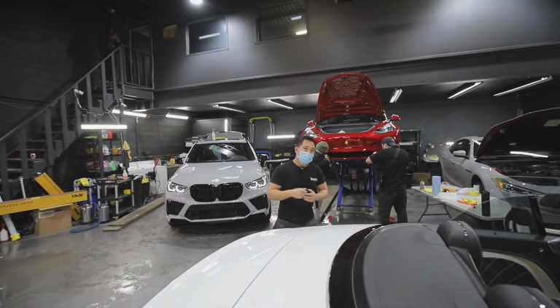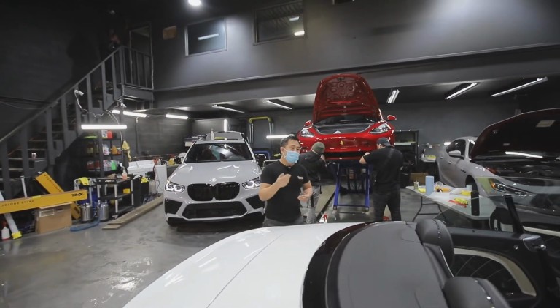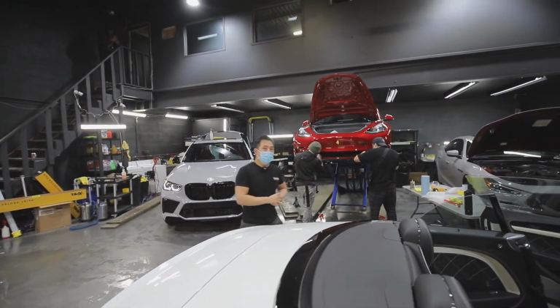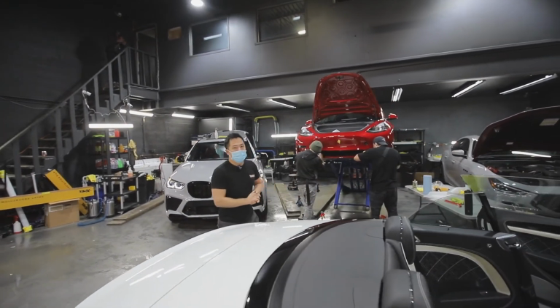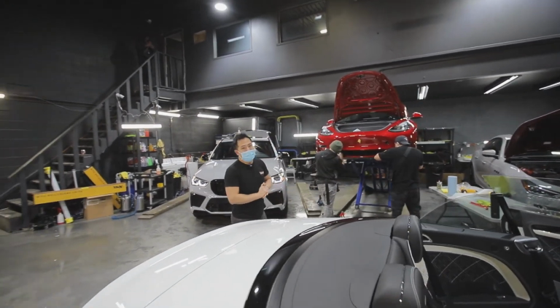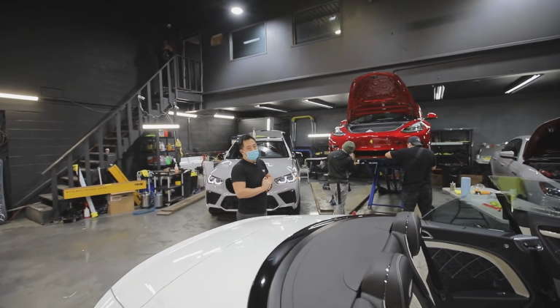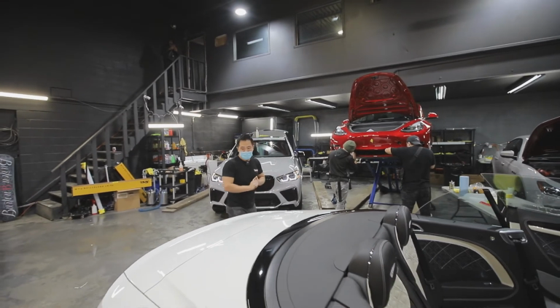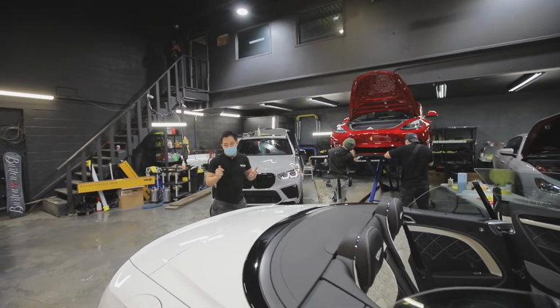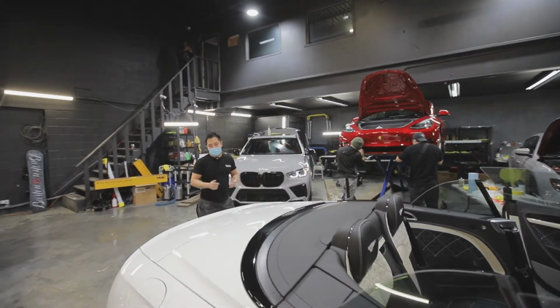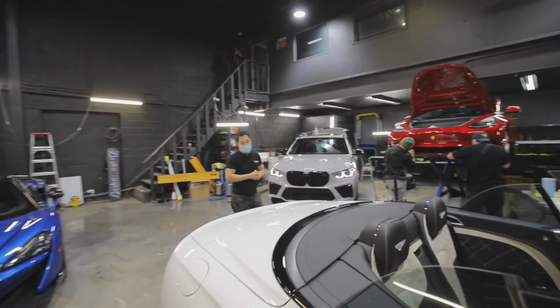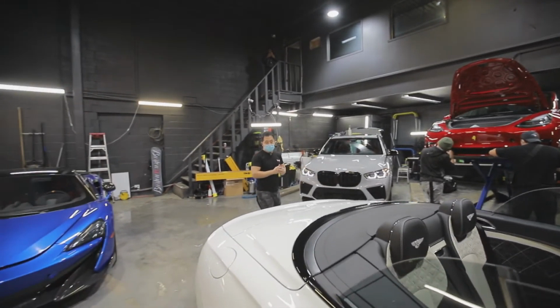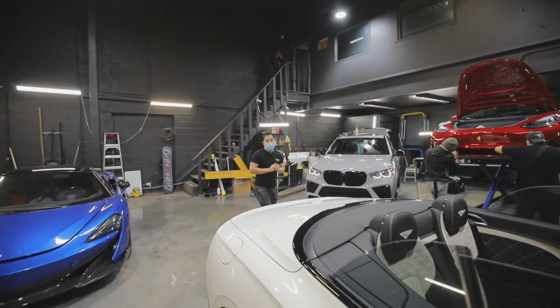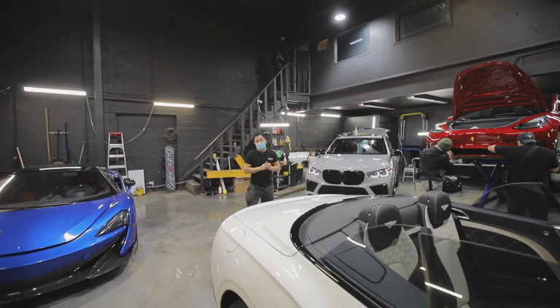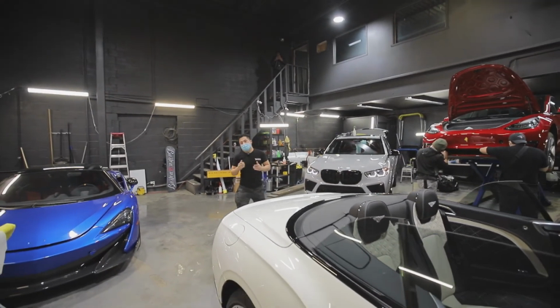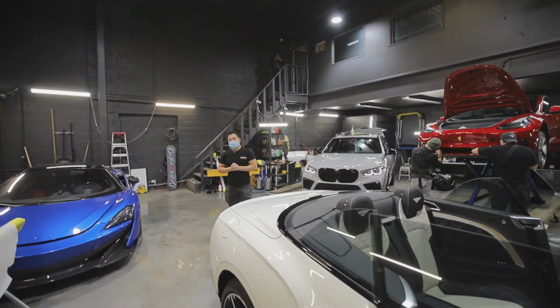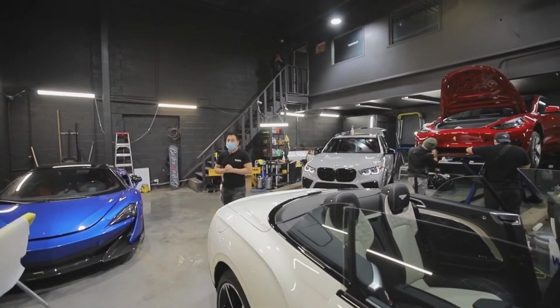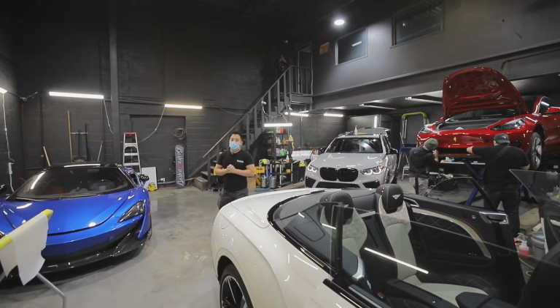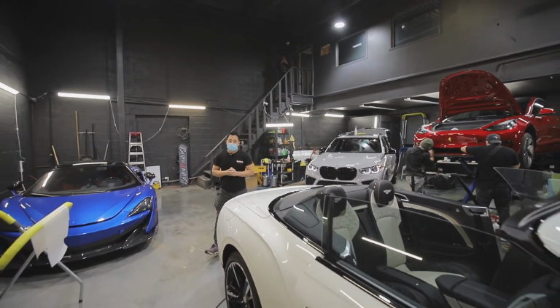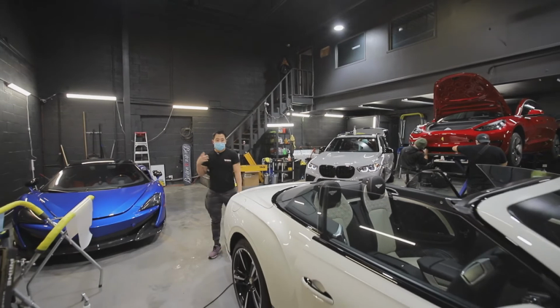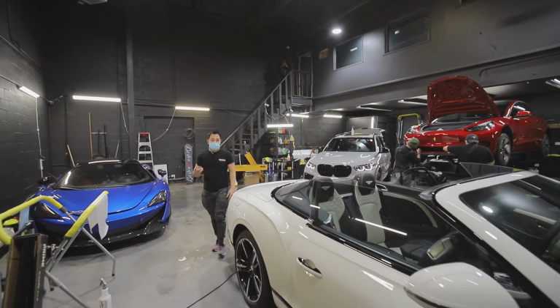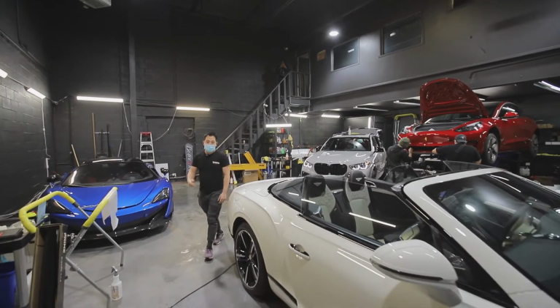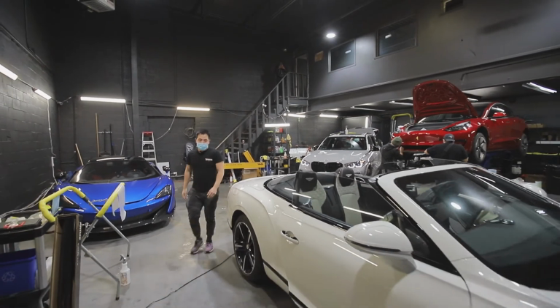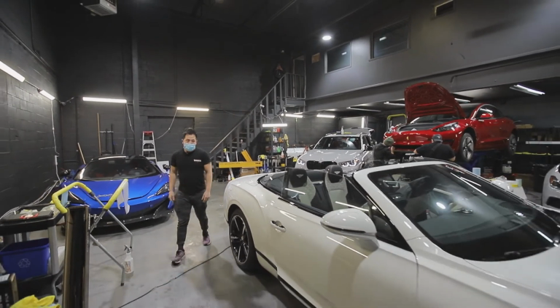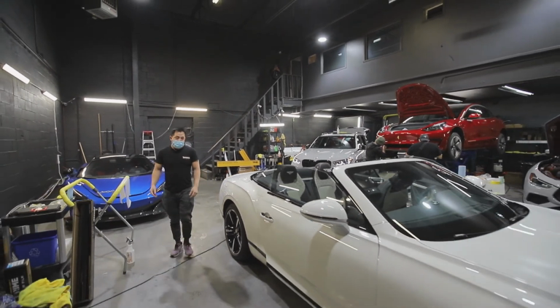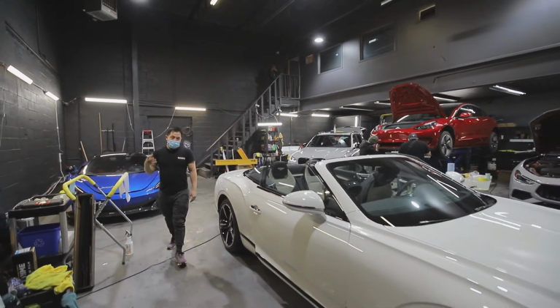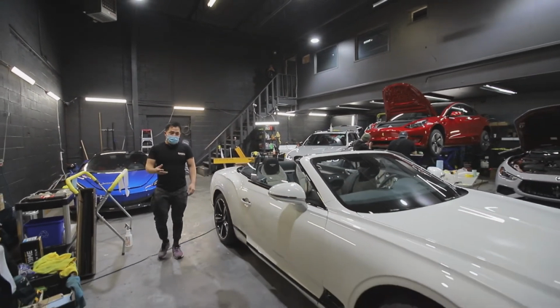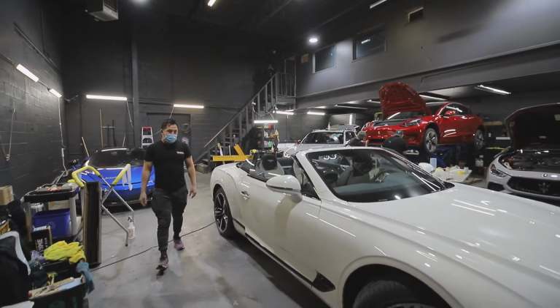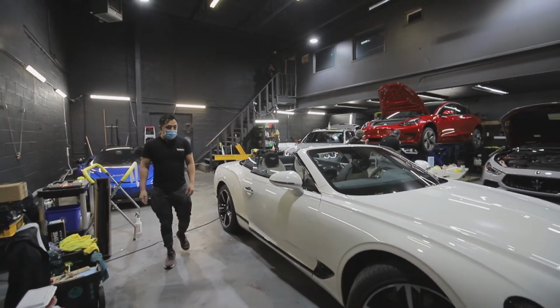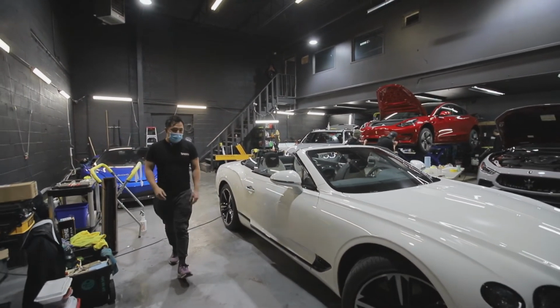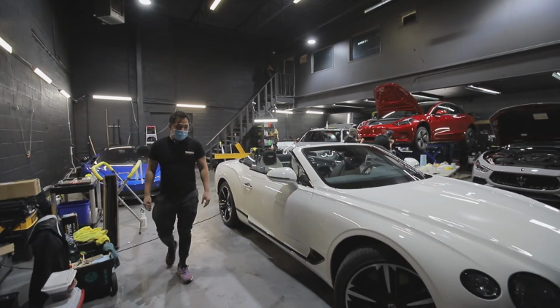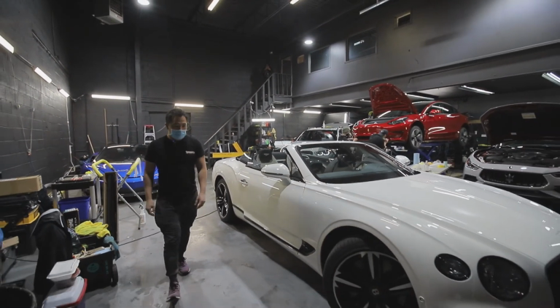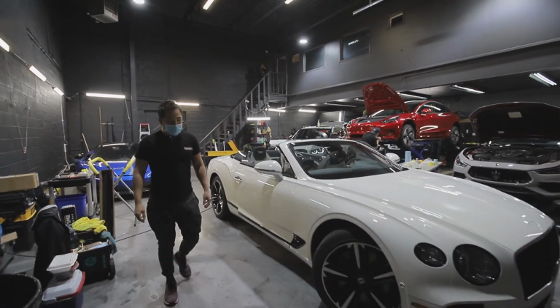We'll show you the process of that happening. But this thing is absolutely gorgeous — Bentley did an amazing job with all the detail on this car, and we're super happy to take good care of it.